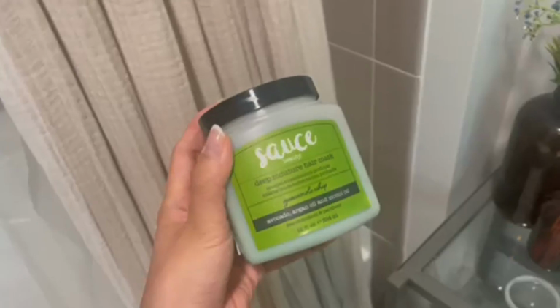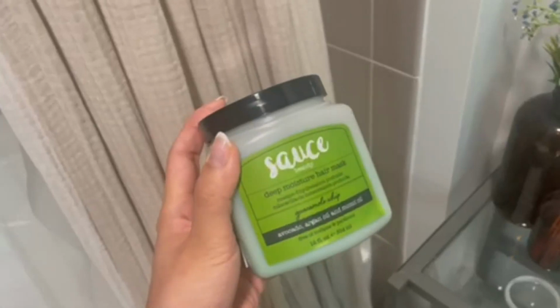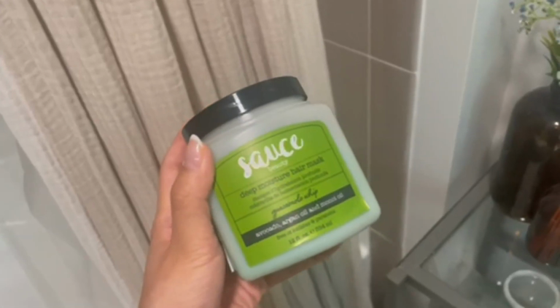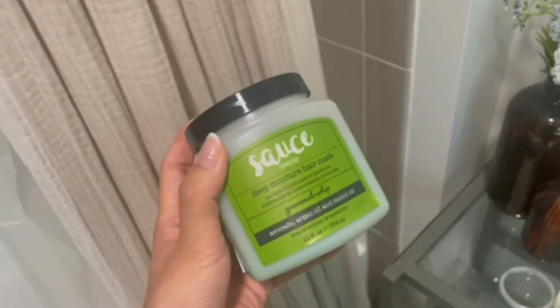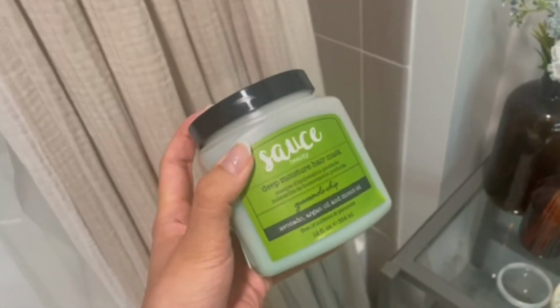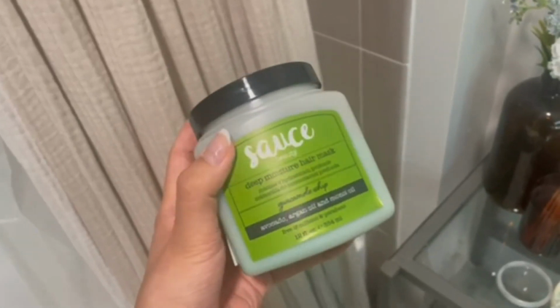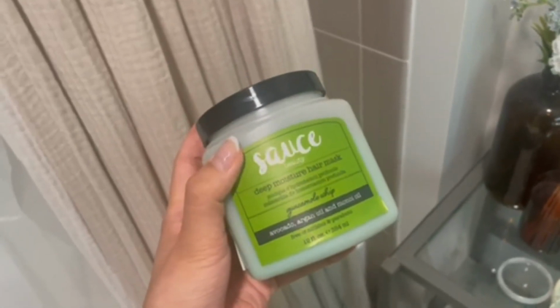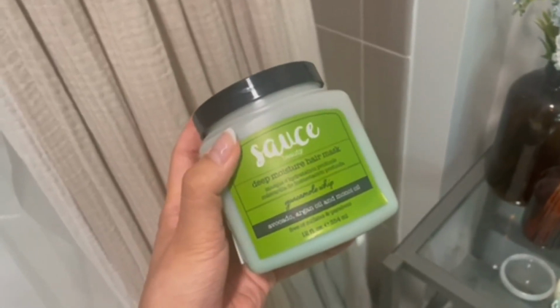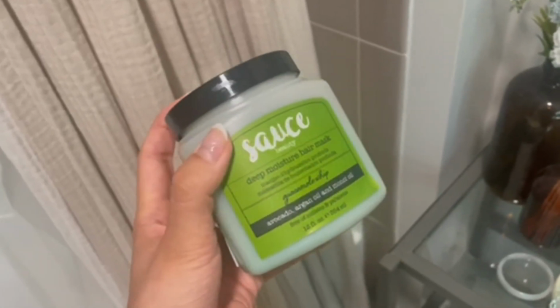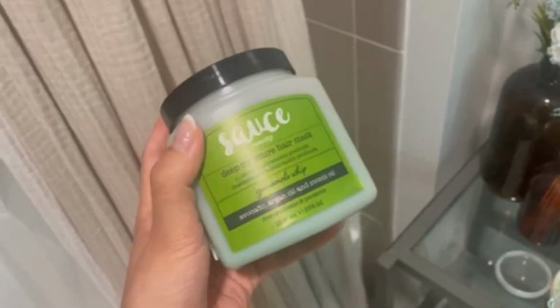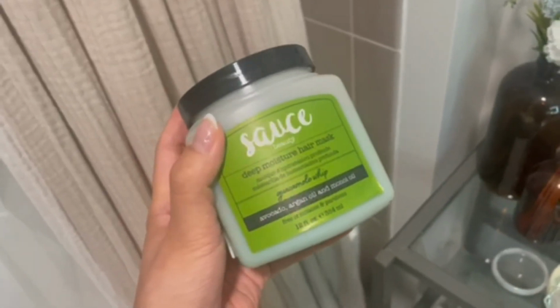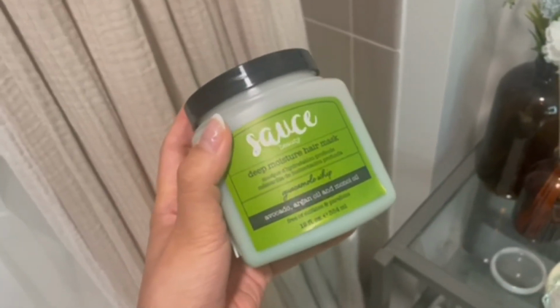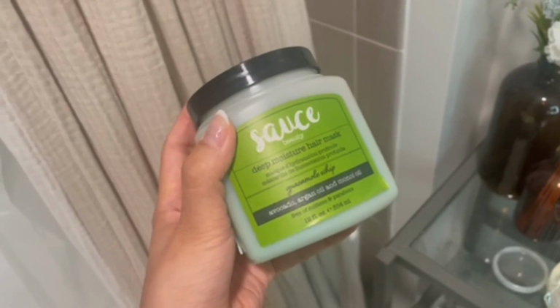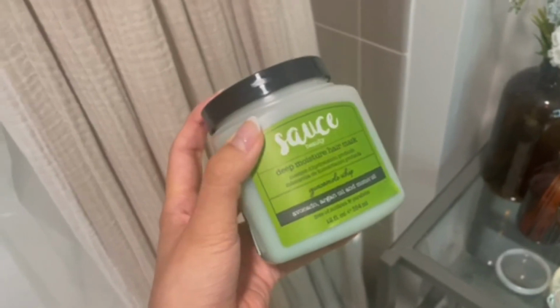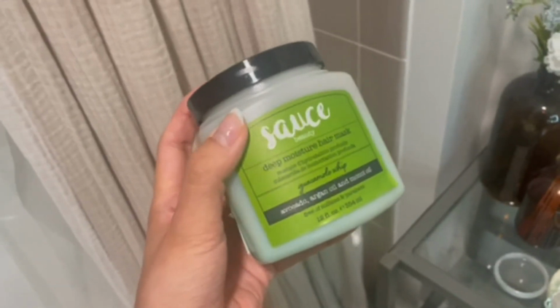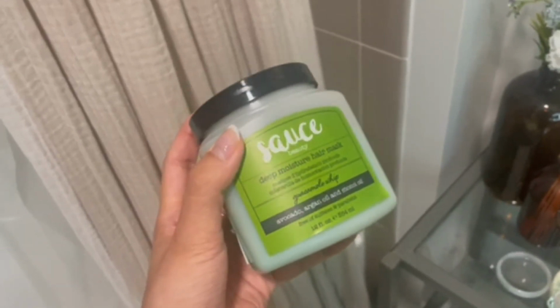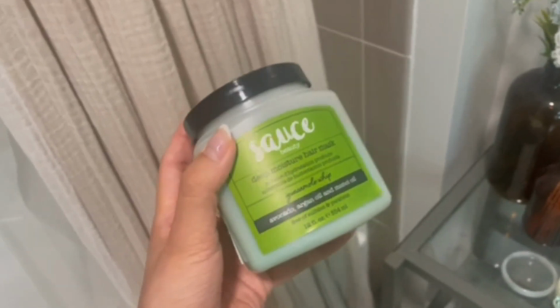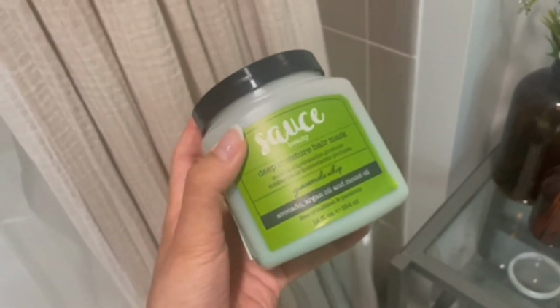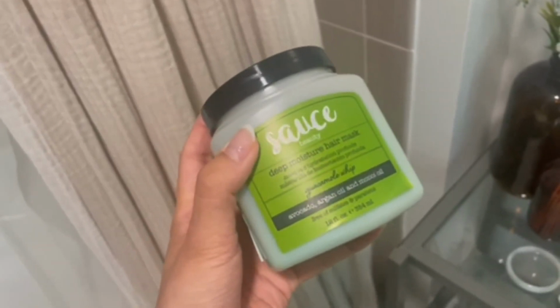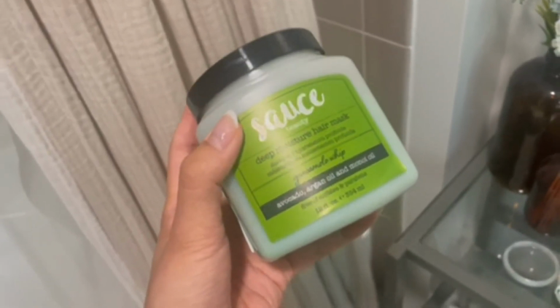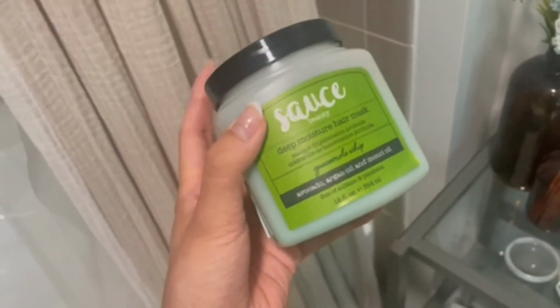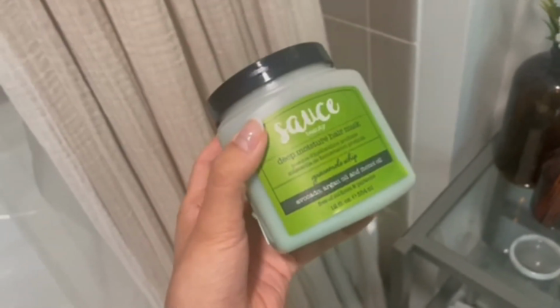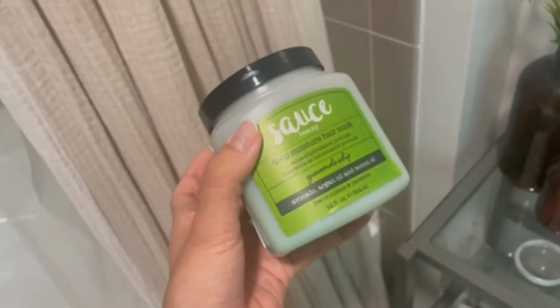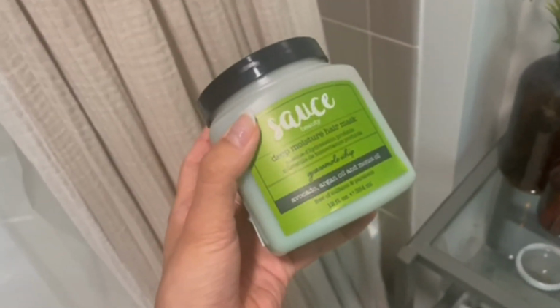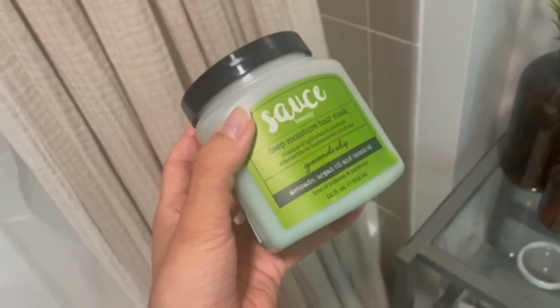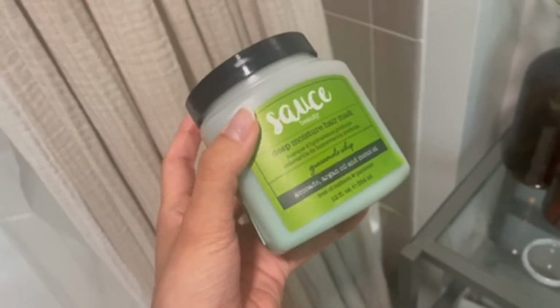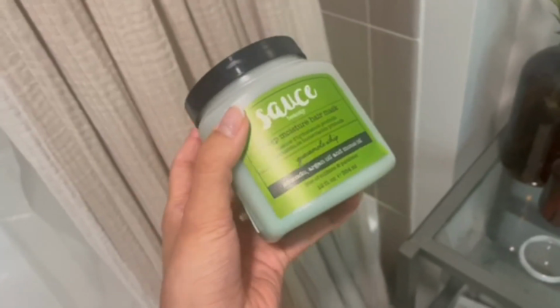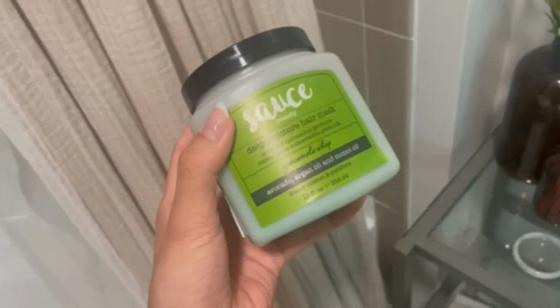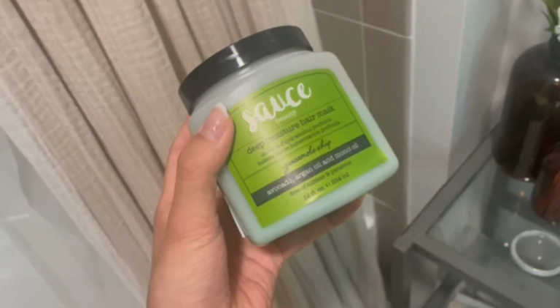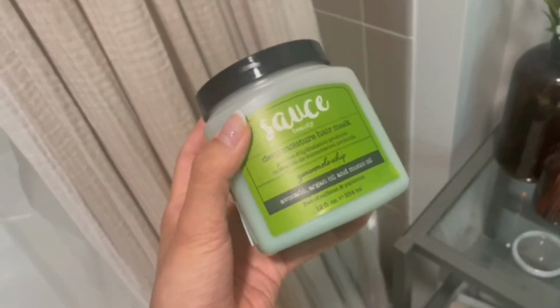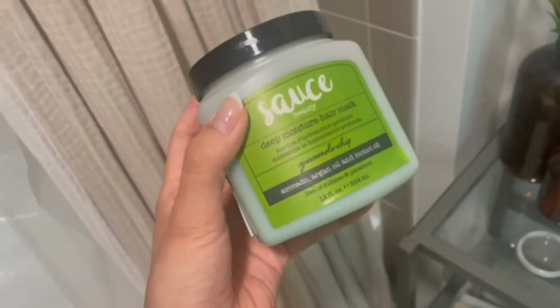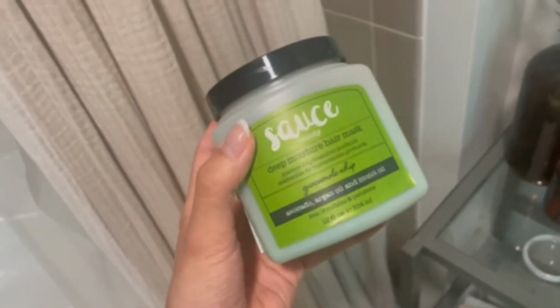Hi guys, today I'm going to be talking about this deep moisture hair mask by the brand Sauce. I am so in love with this hair mask. This is probably my 10th container because I use it so often and I love it.